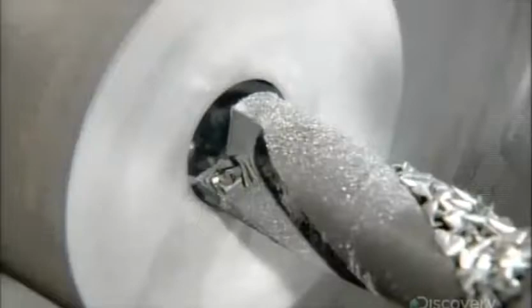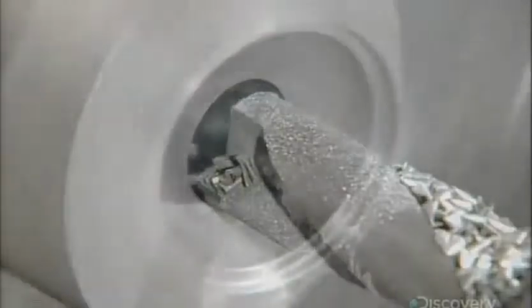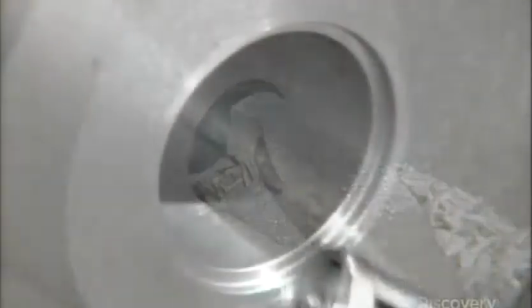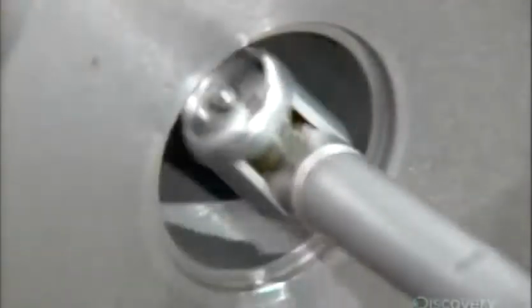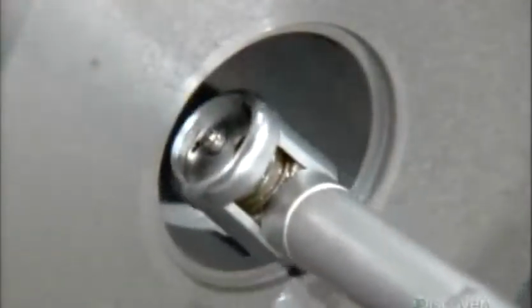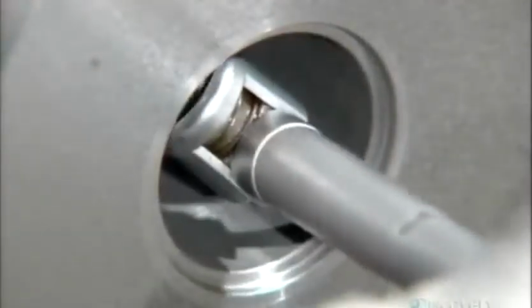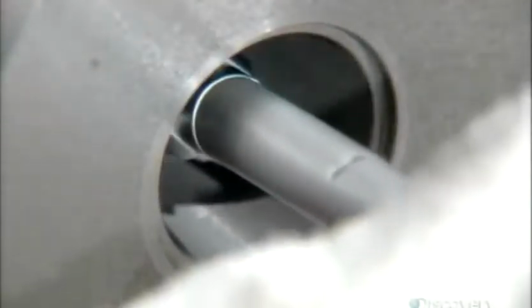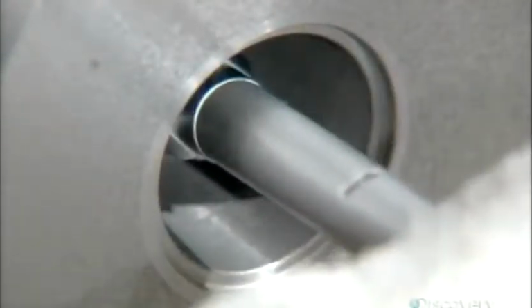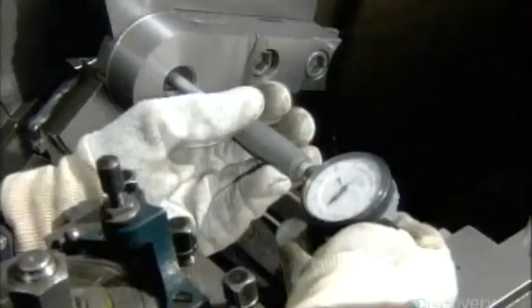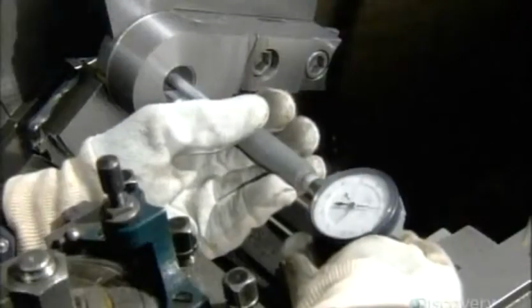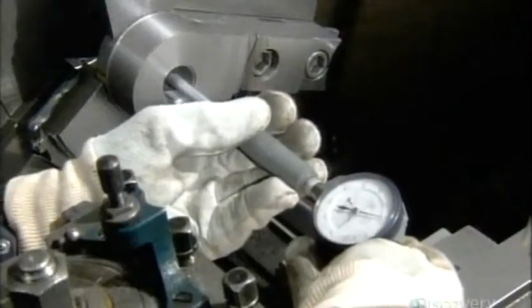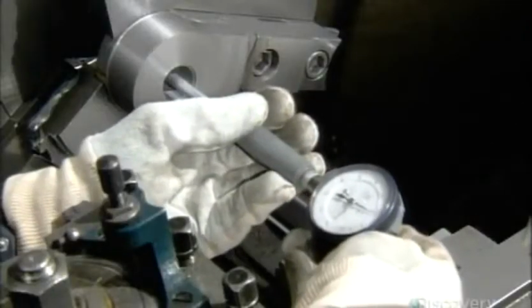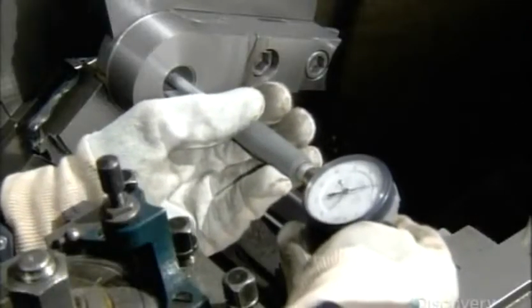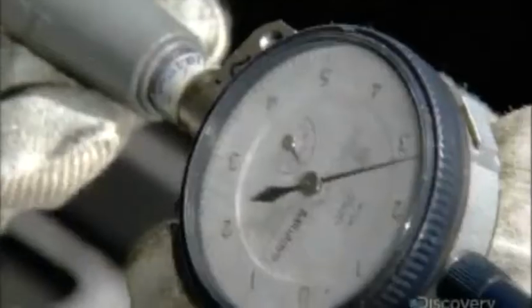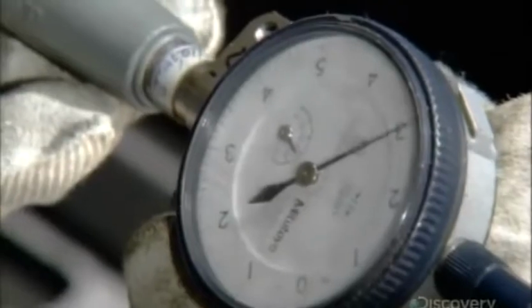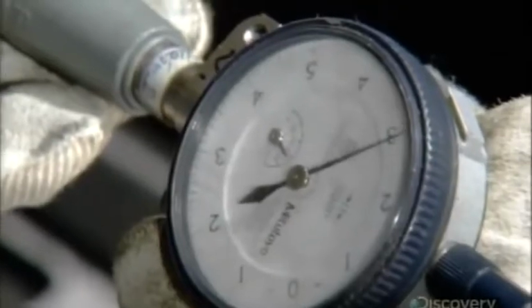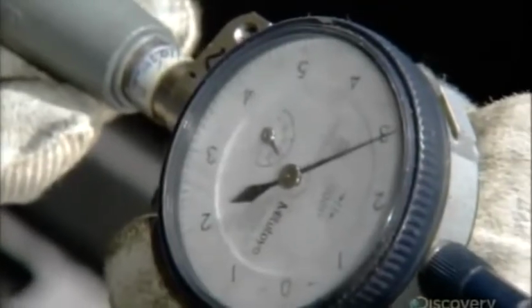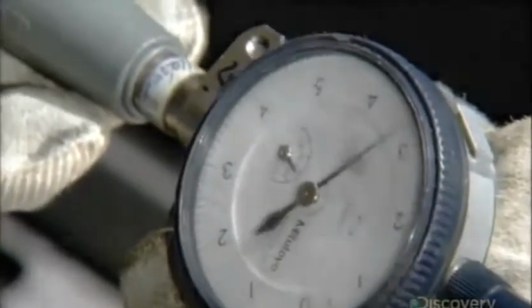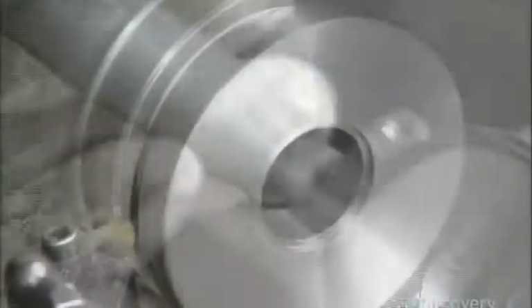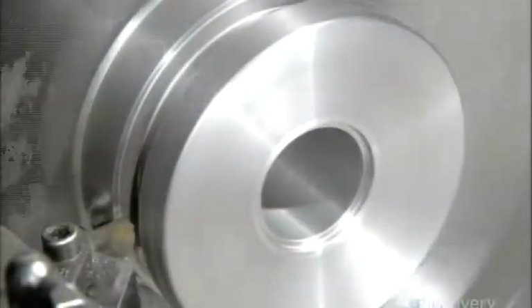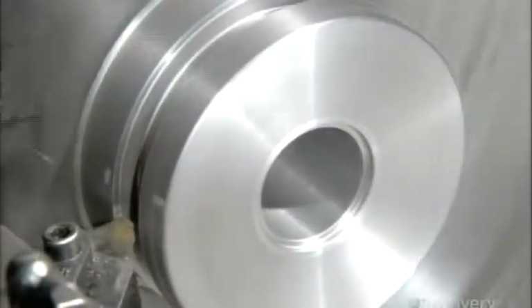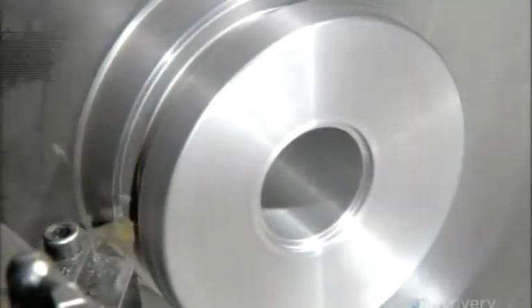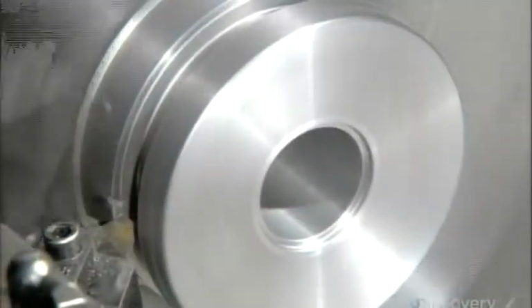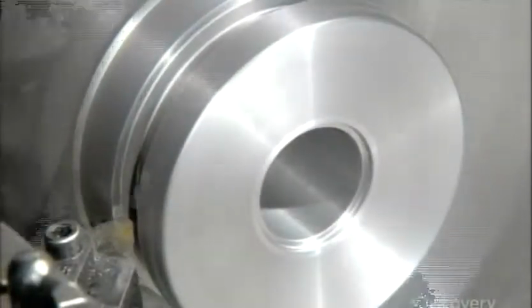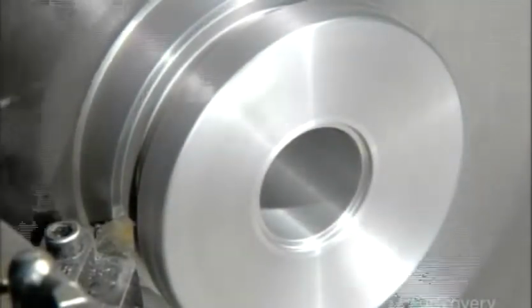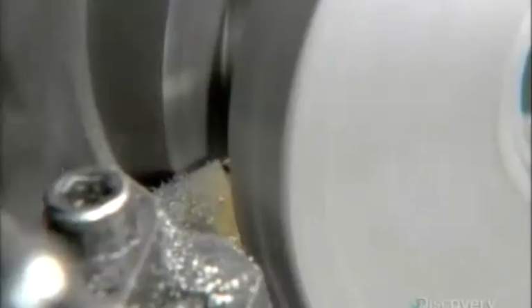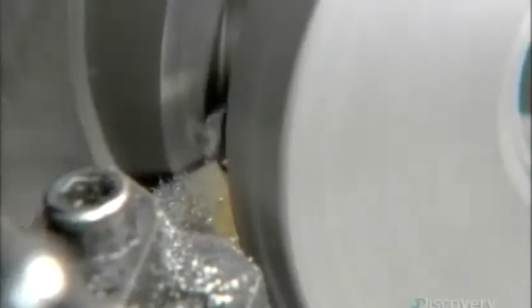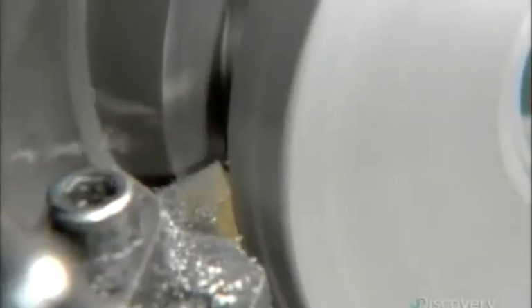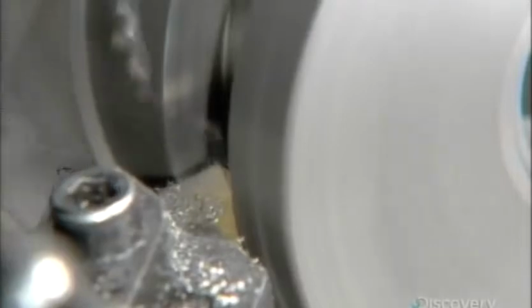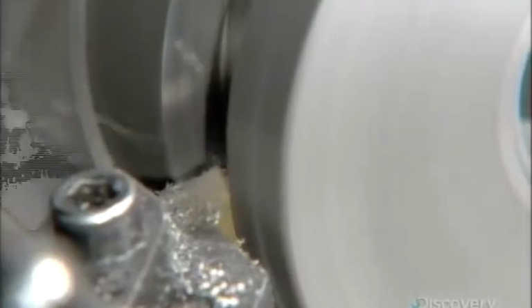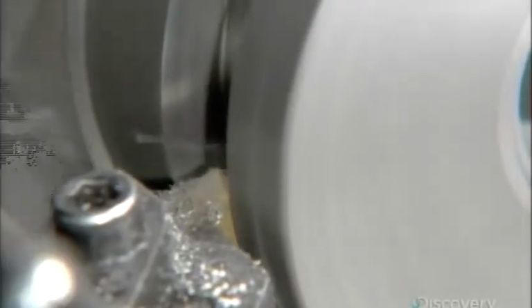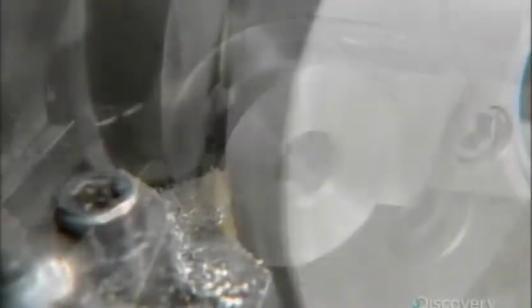Using a special gauge, a worker measures the hole's dimensions to confirm the piston rod will fit into it exactly. Another computerized cutter then carves grooves on the outside wall of the piston.